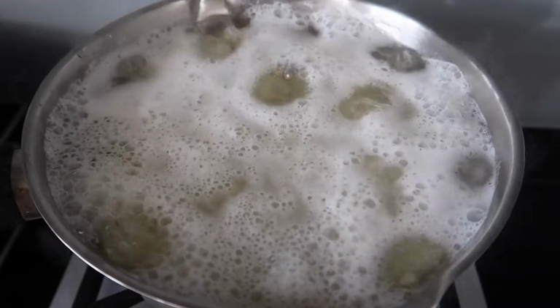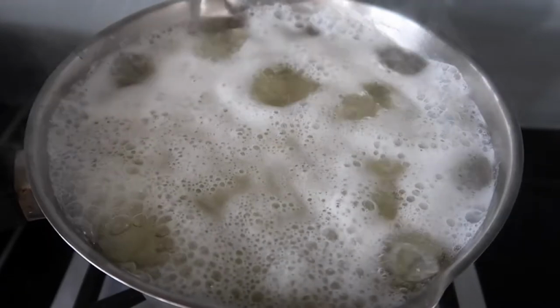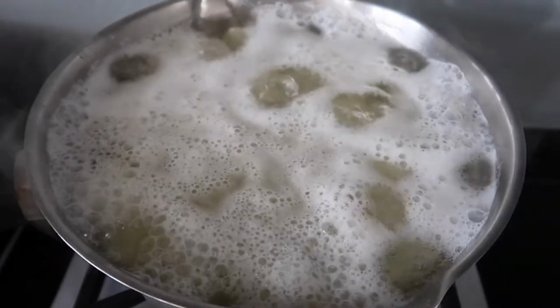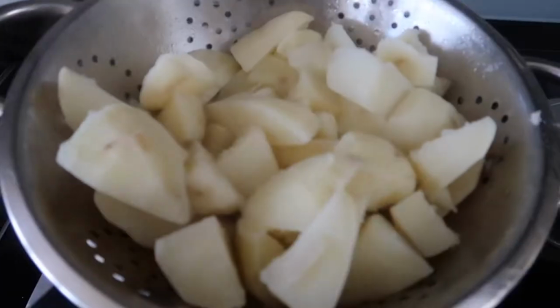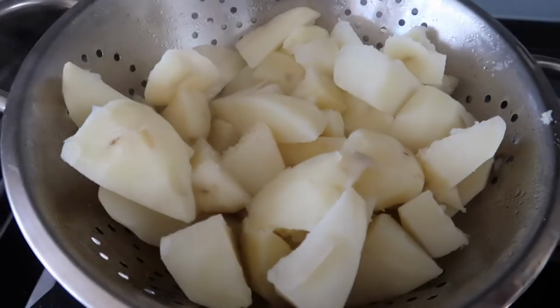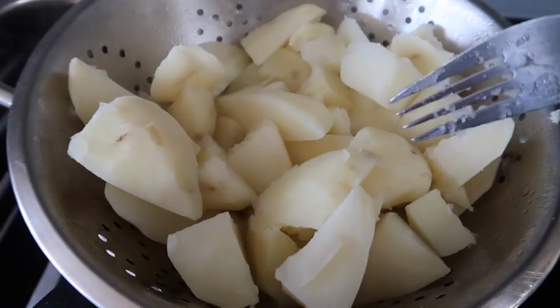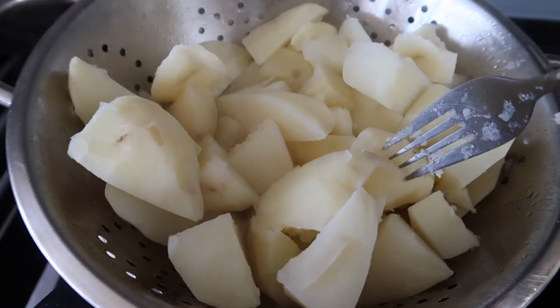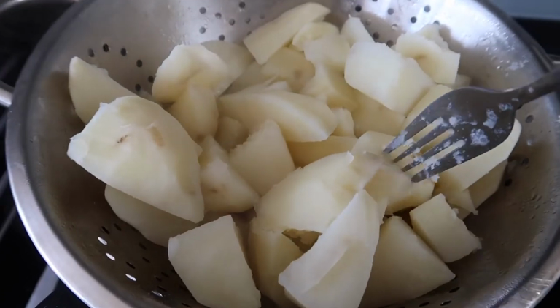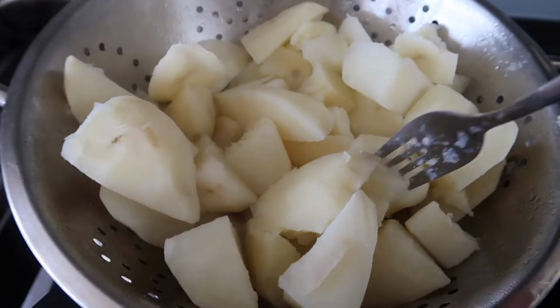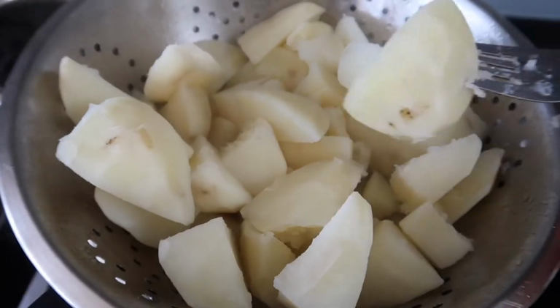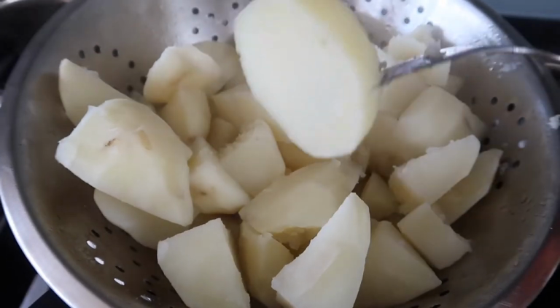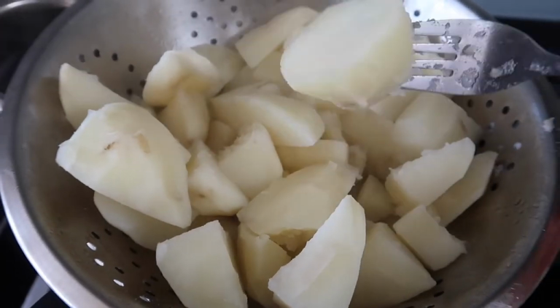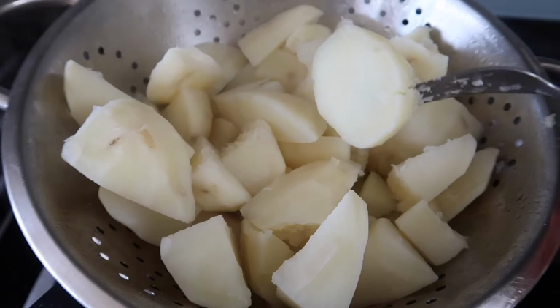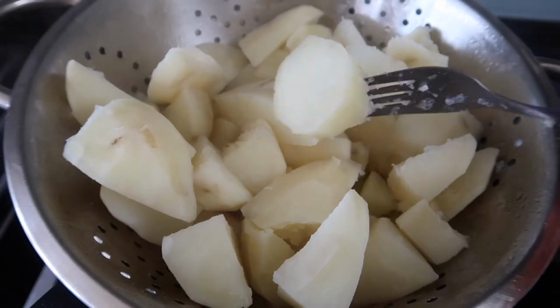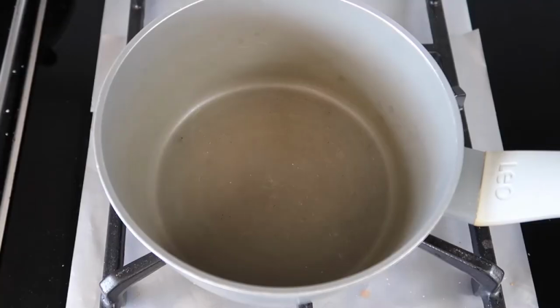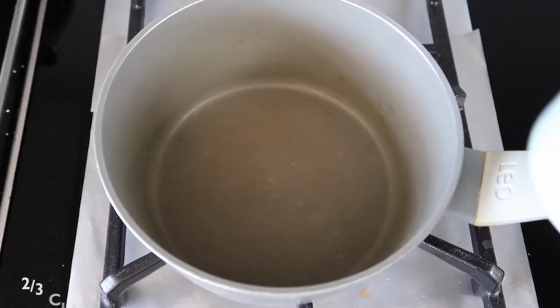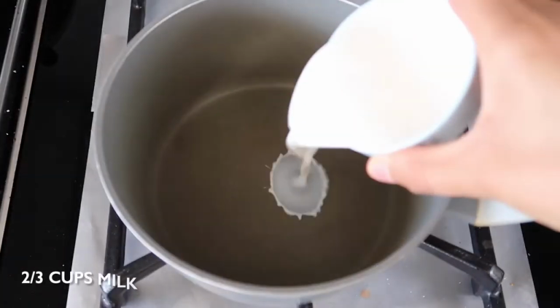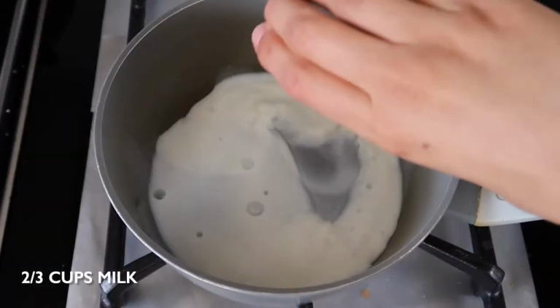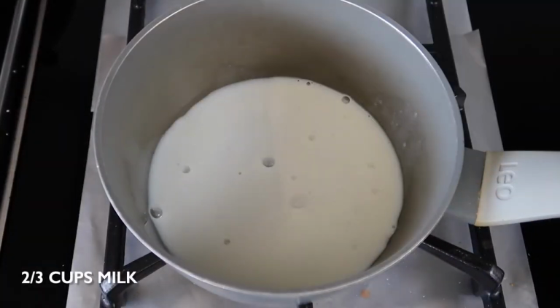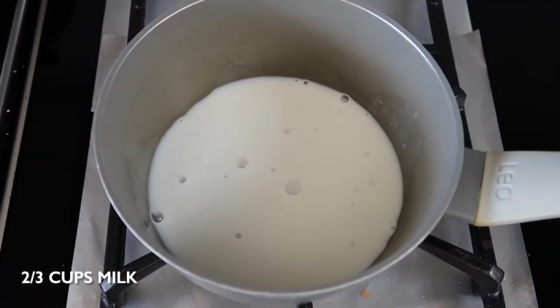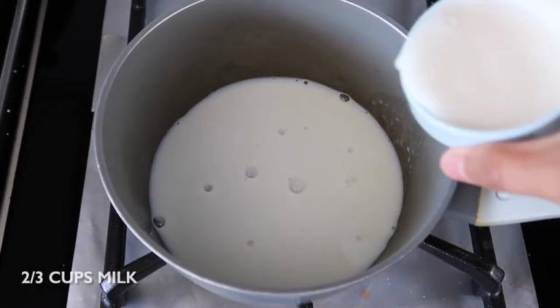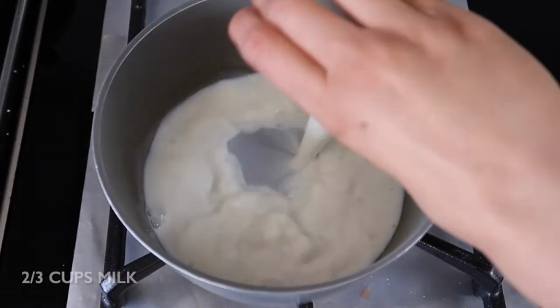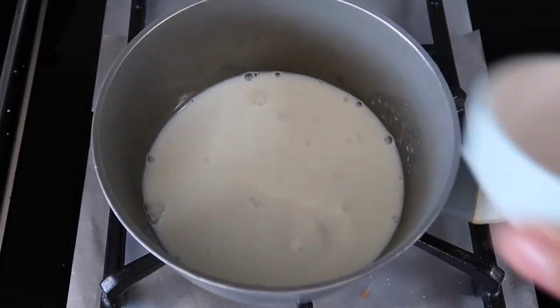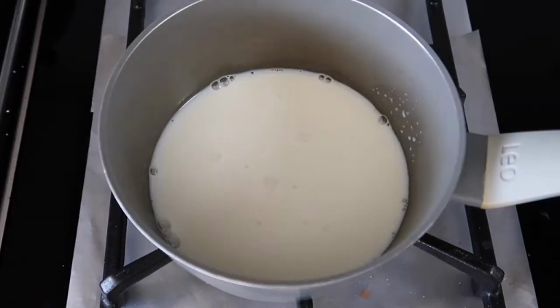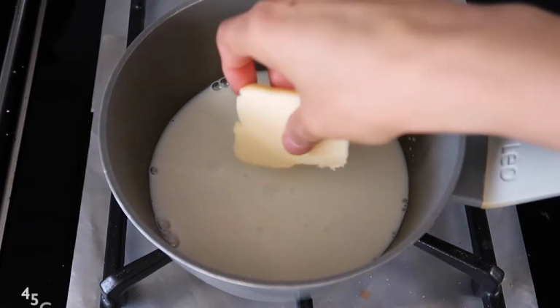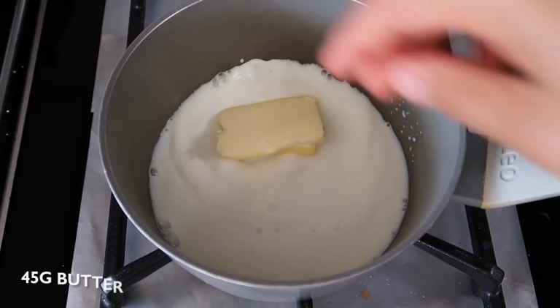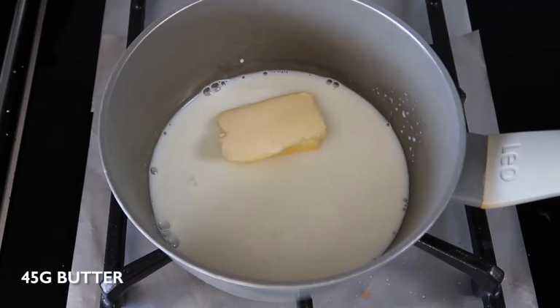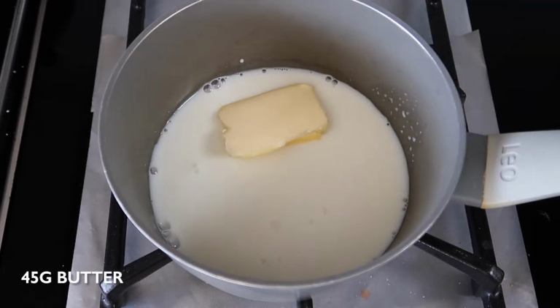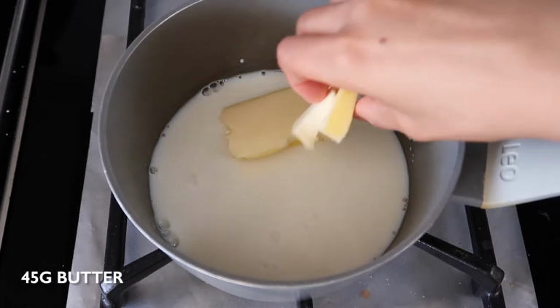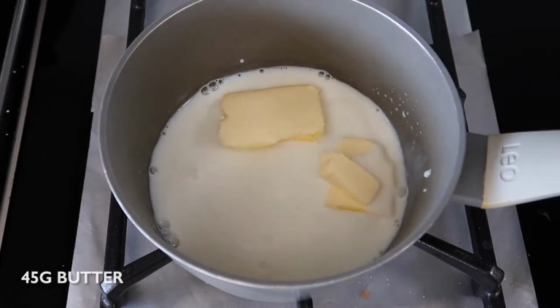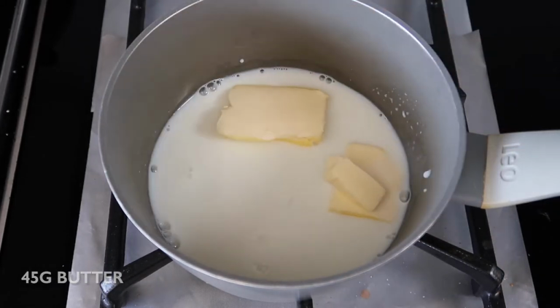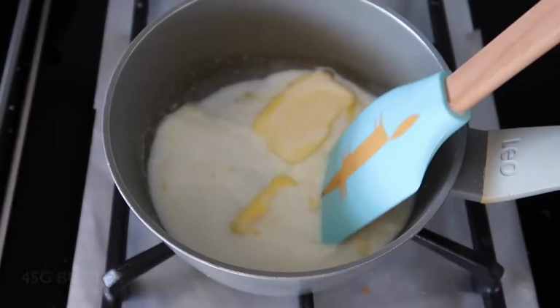Once it's started to boil, cook for another 10 to 15 minutes until the potatoes are fork tender, and then drain them. Whilst the potatoes are boiling, heat together milk and butter in a separate pan until the butter is melted, and leave to one side until later.